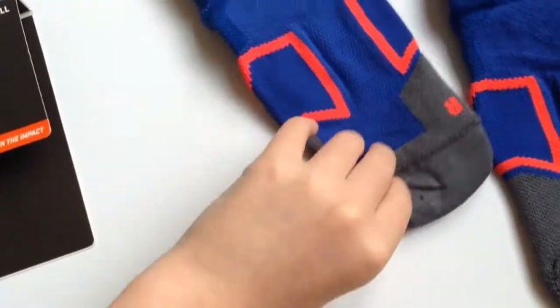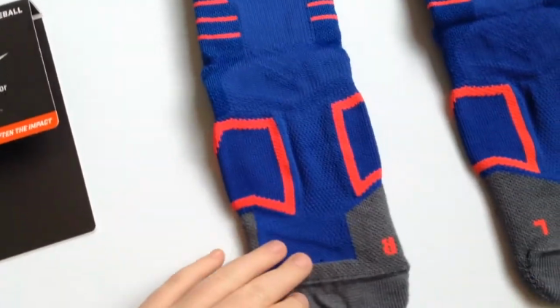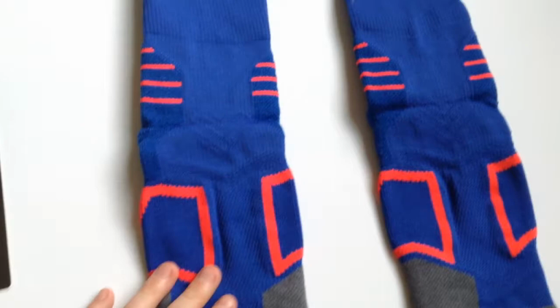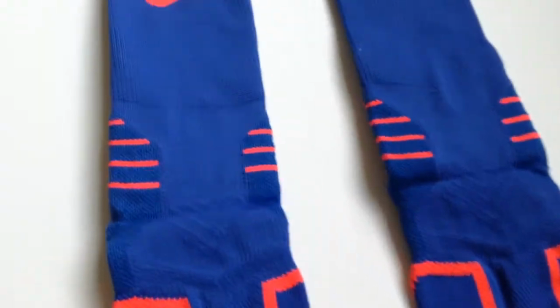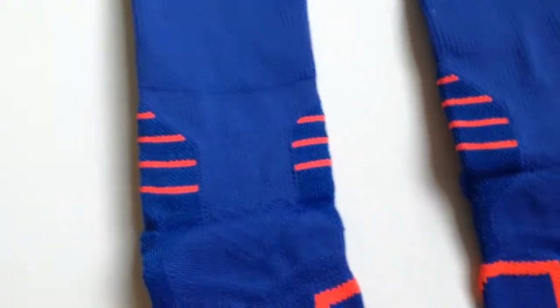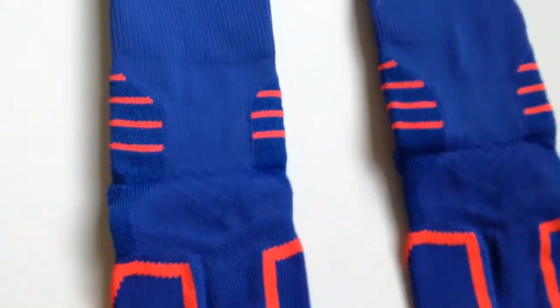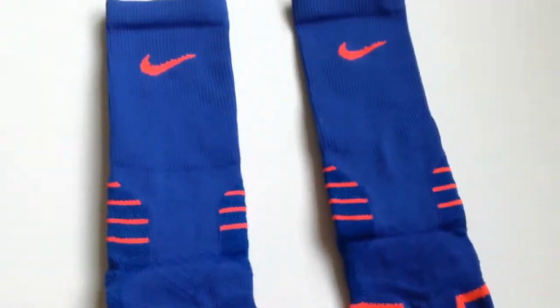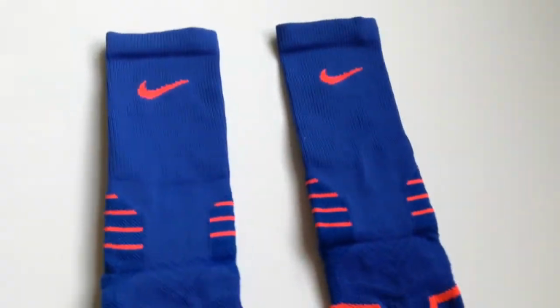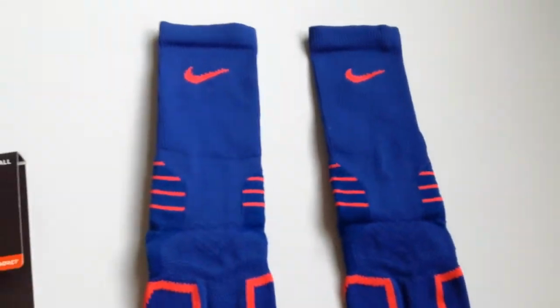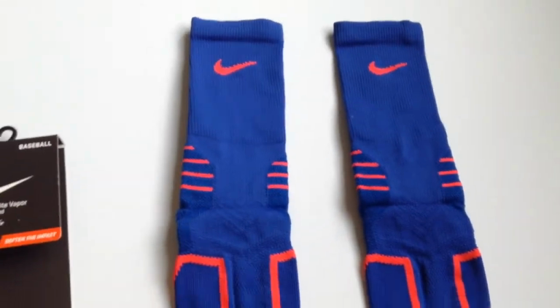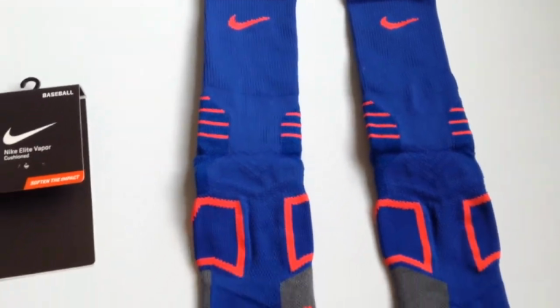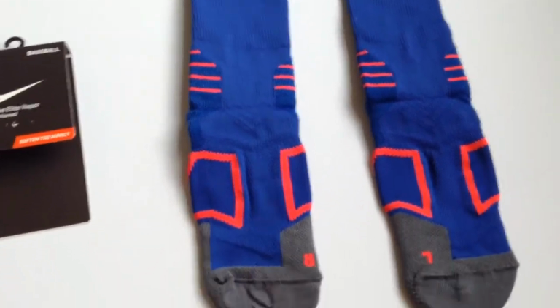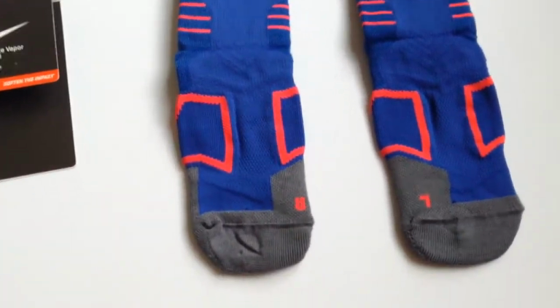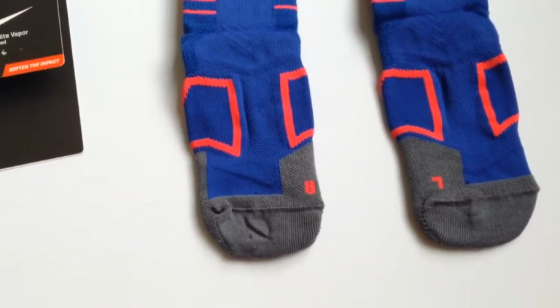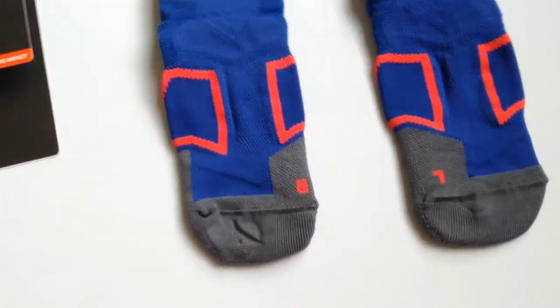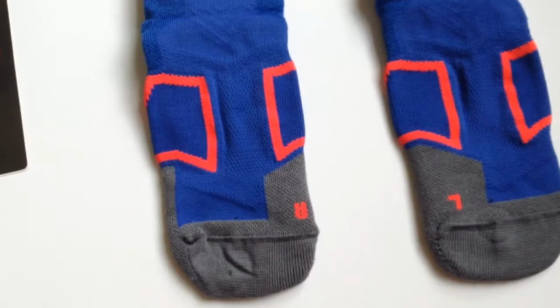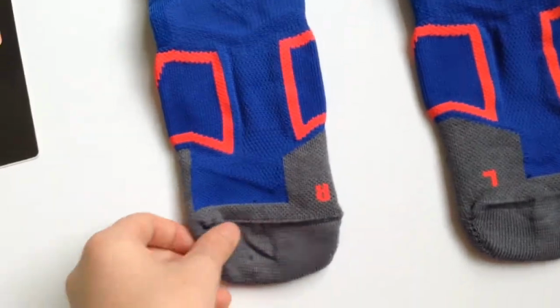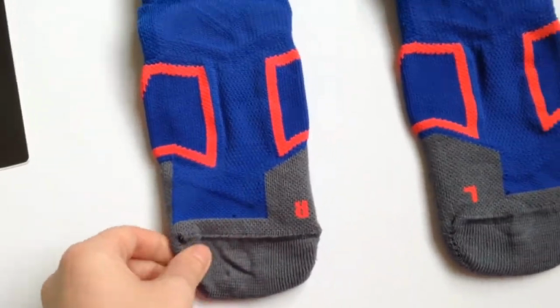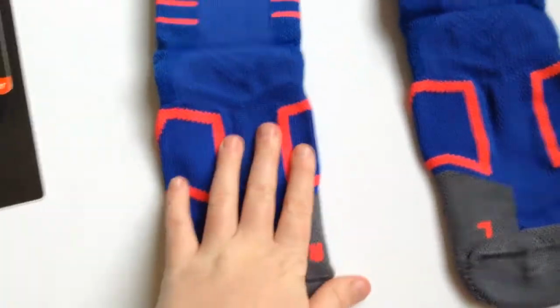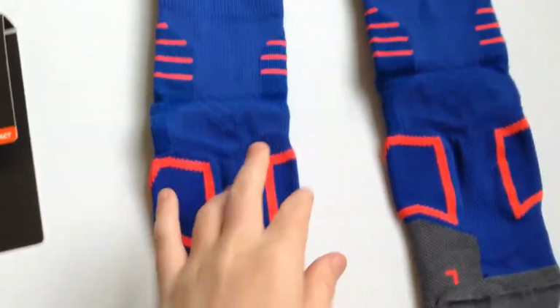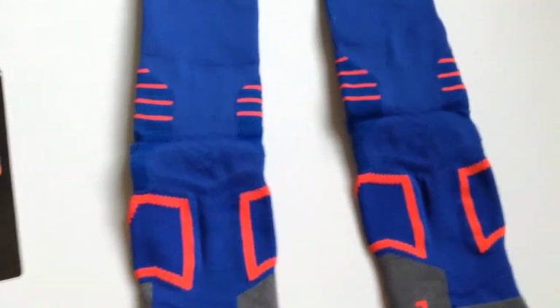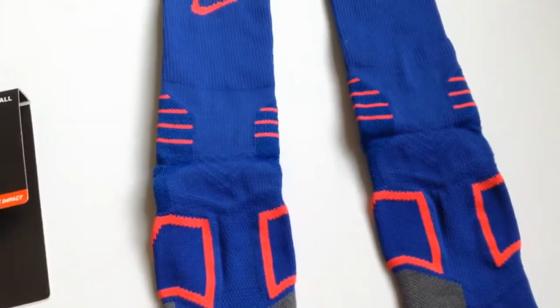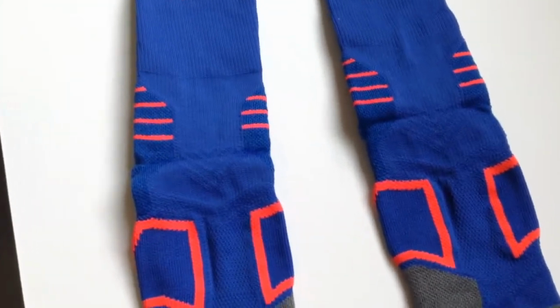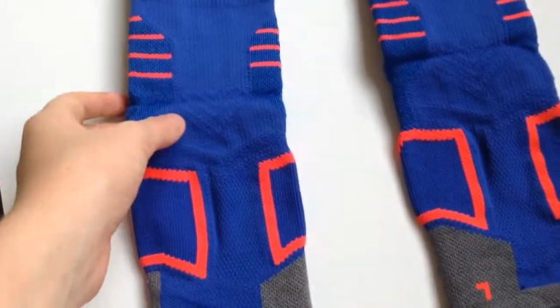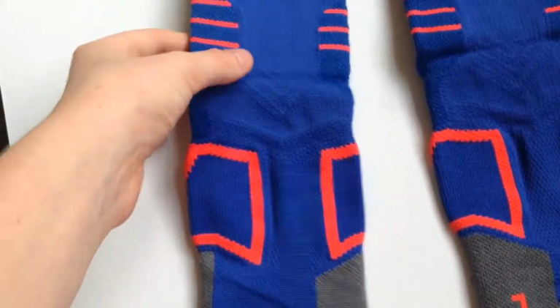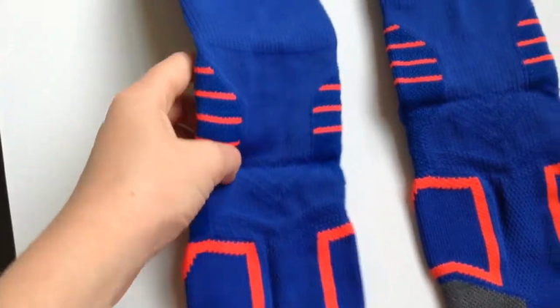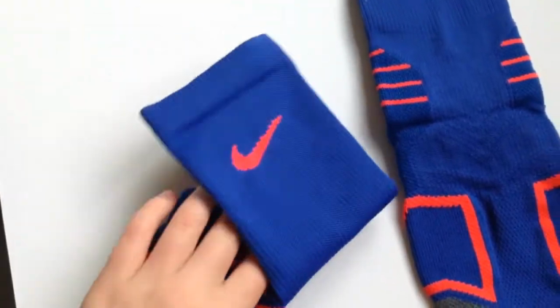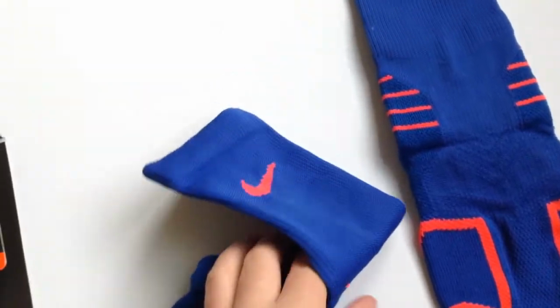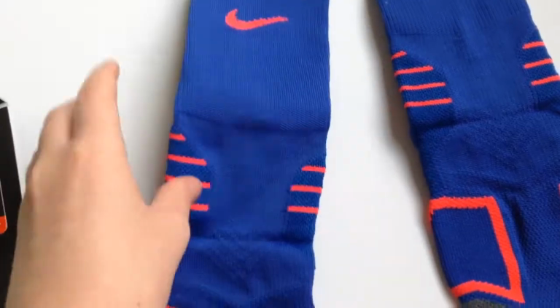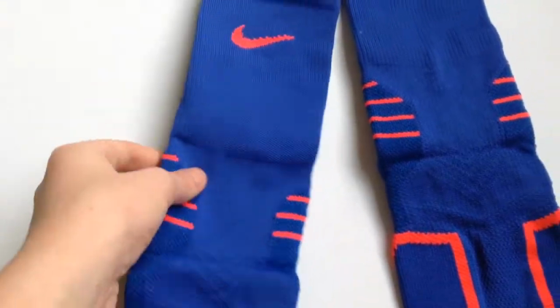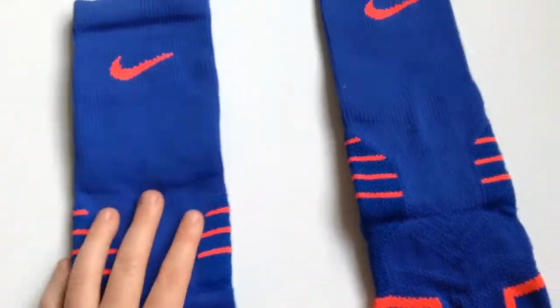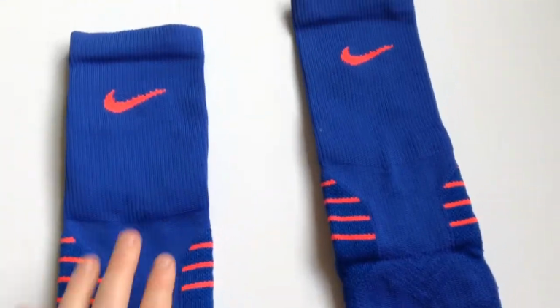Alright guys, so I noticed with these they are very comfortable. They're nice and loose — well, not loose, but they're easier to put on than like Hyper Elites for basketball. They have really good reinforced heels and cushions.